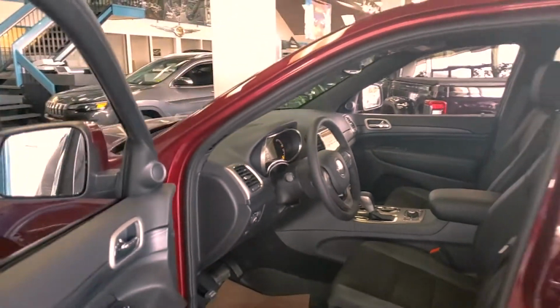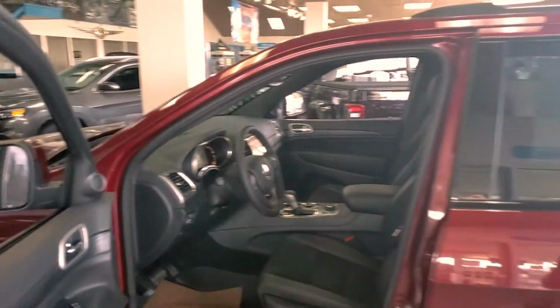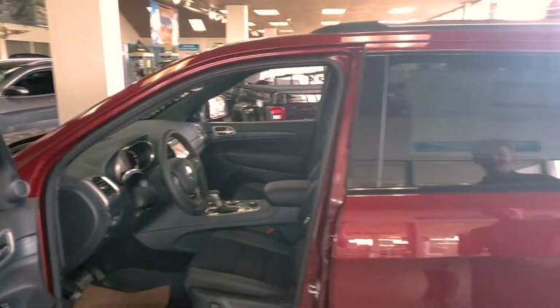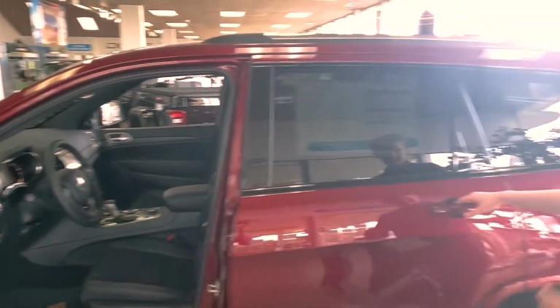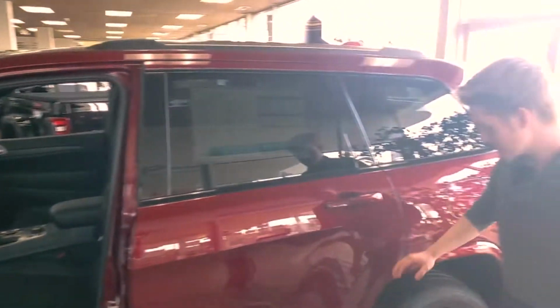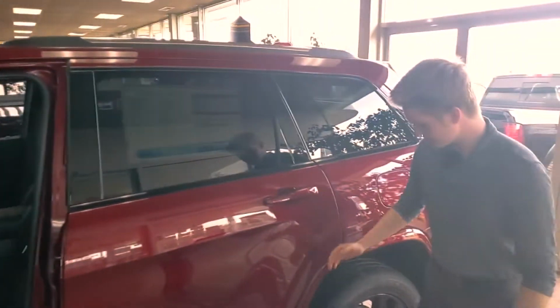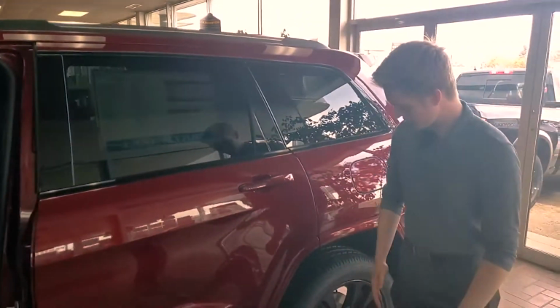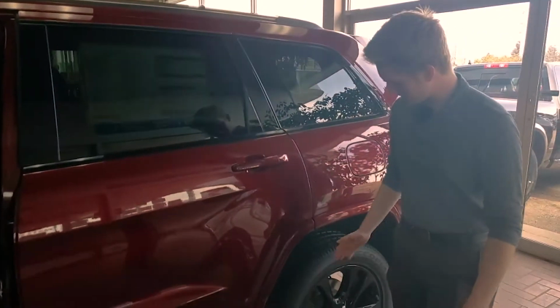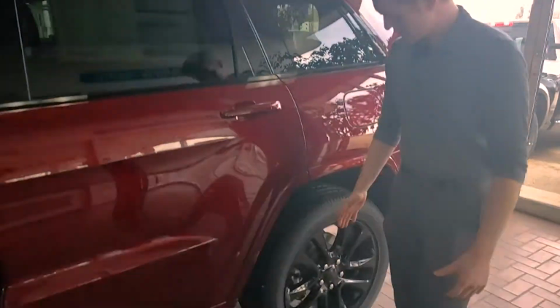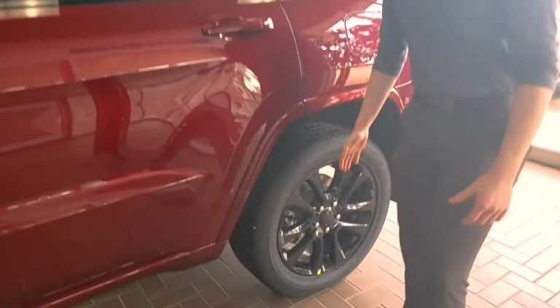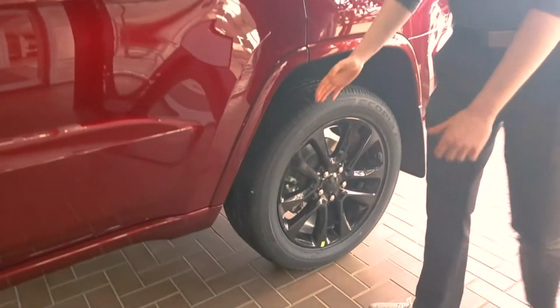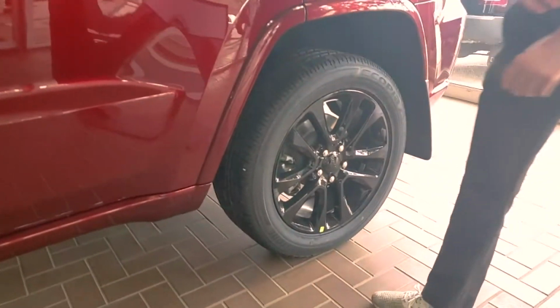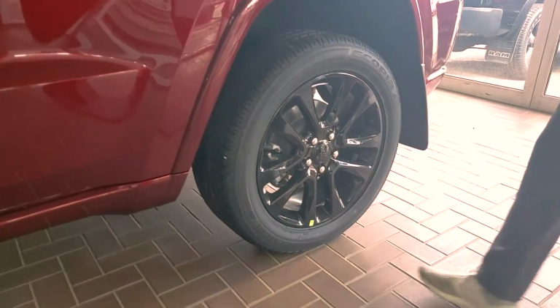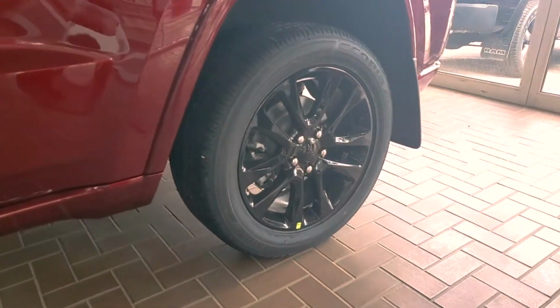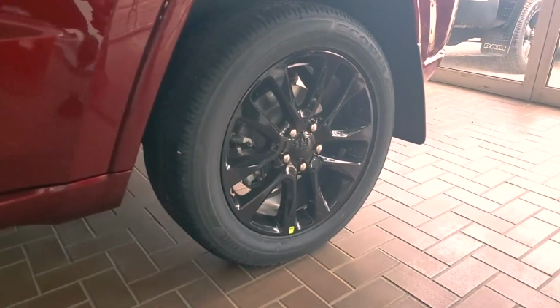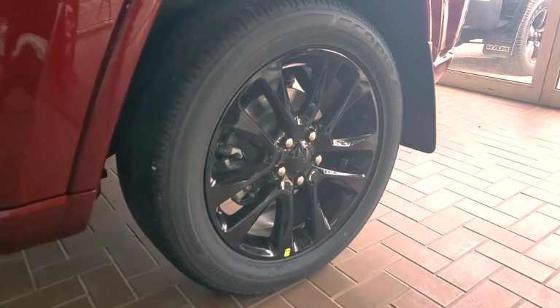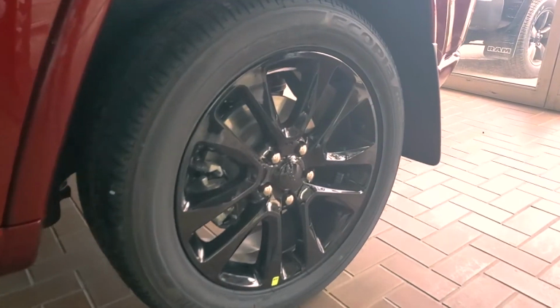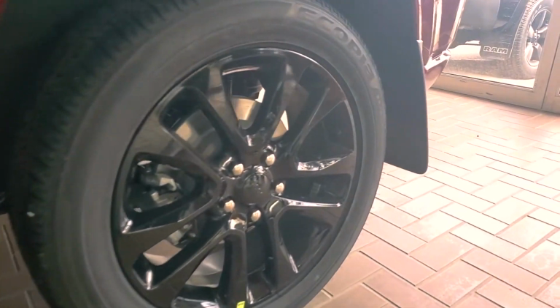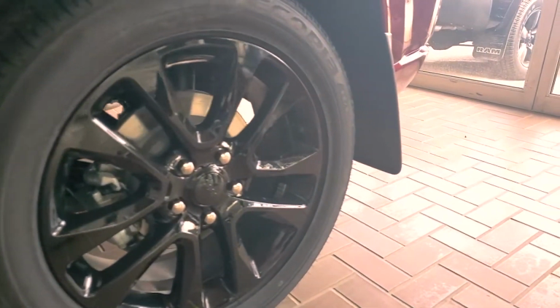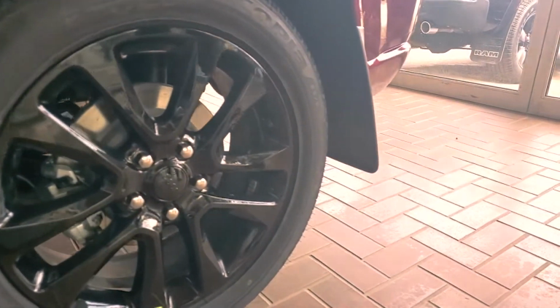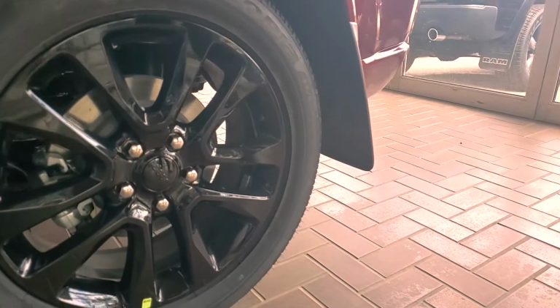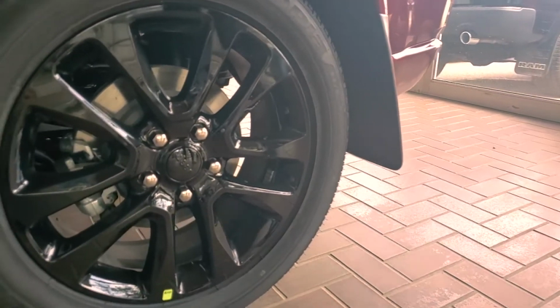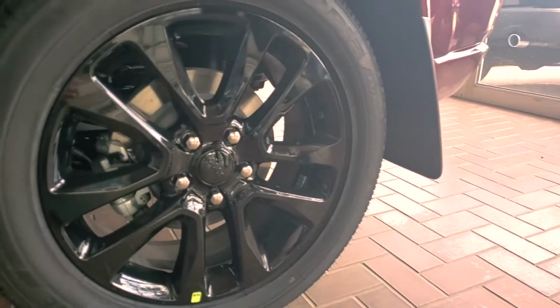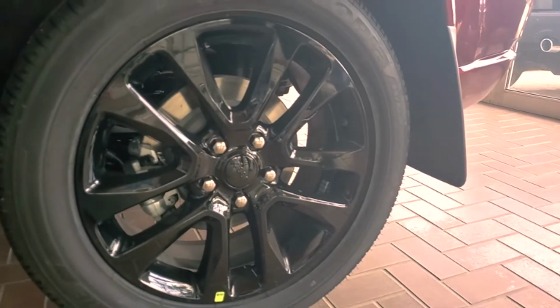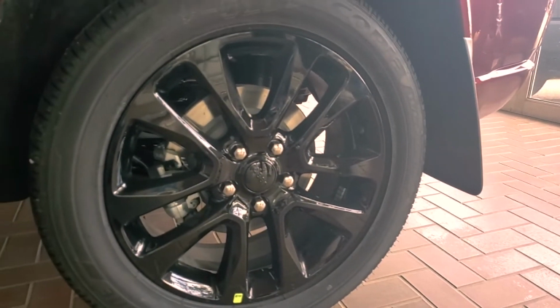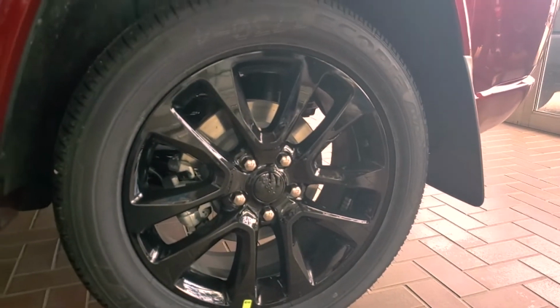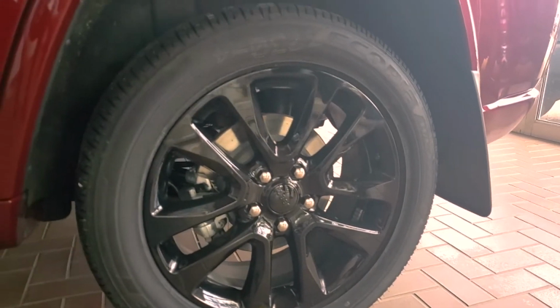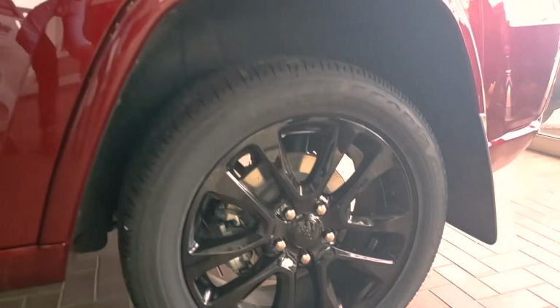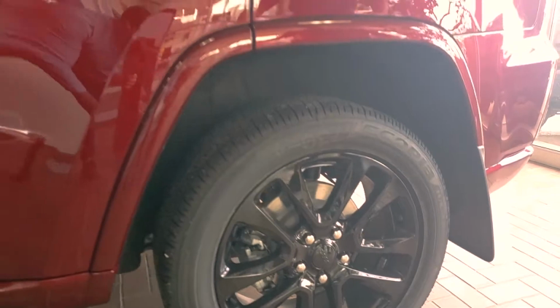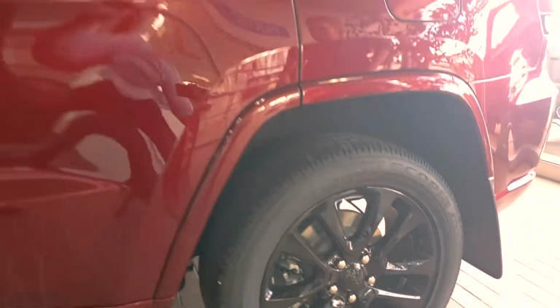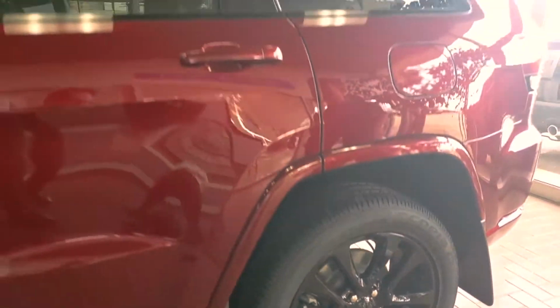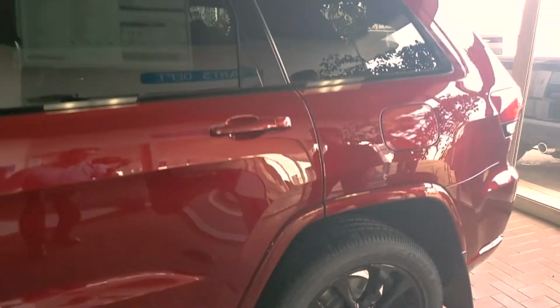These Grand Cherokee Altitudes also come with a black 20-inch aluminum wheel. It's really, really nice looking and it just makes that Grand Cherokee look pretty awesome.